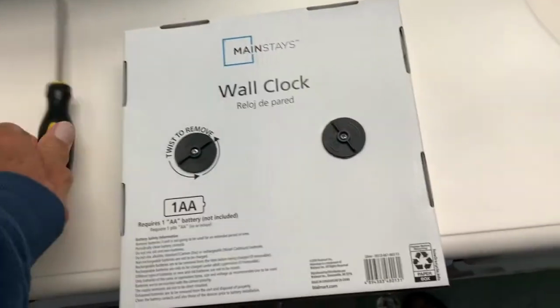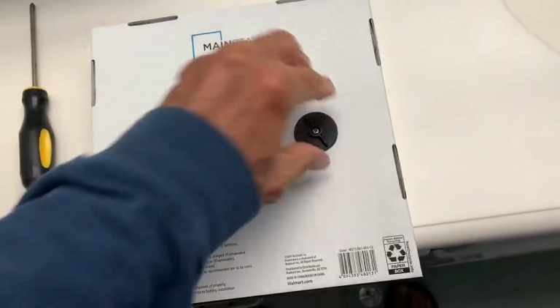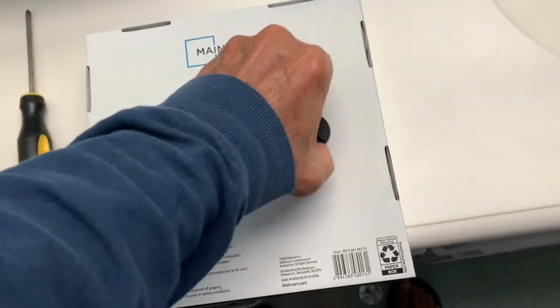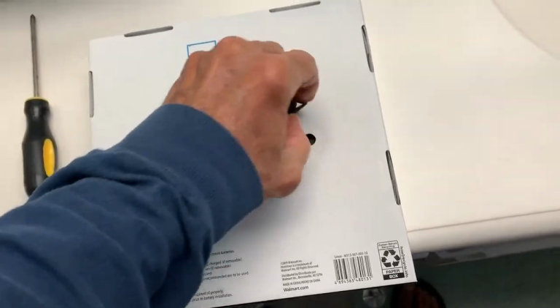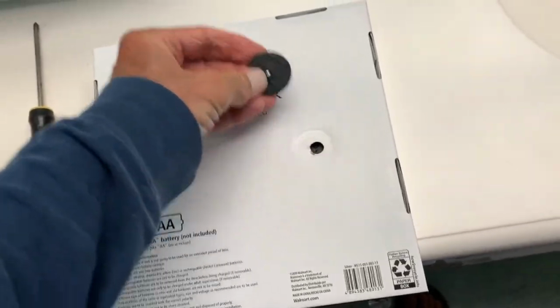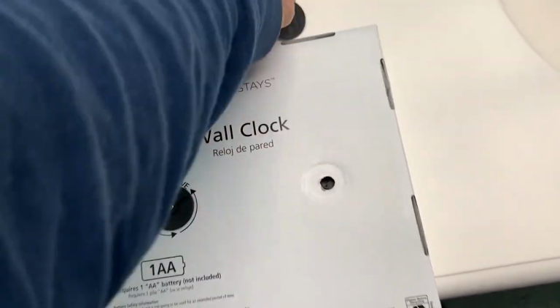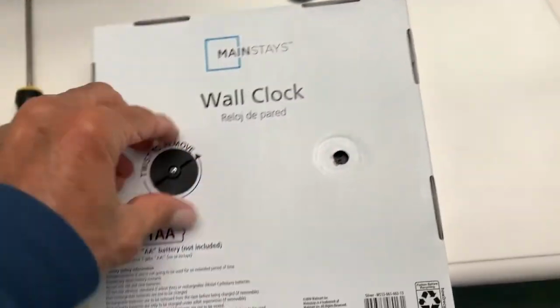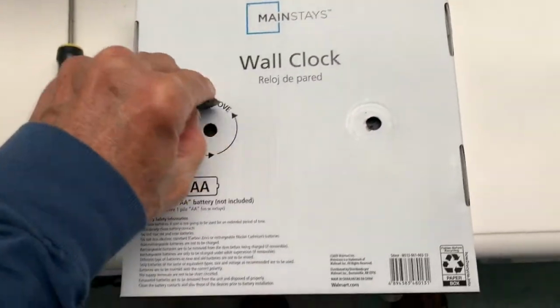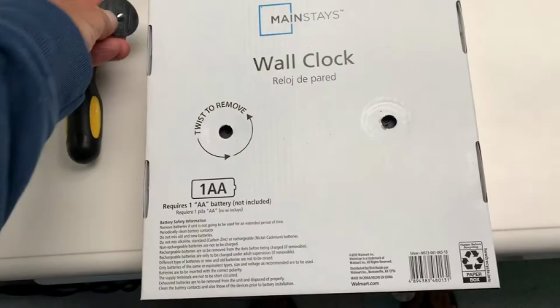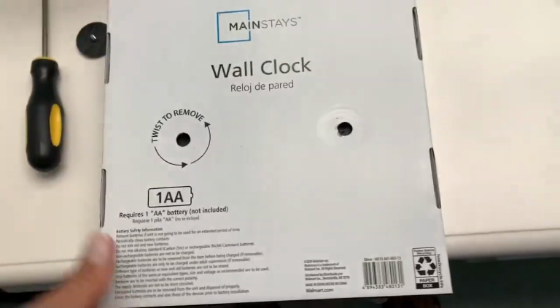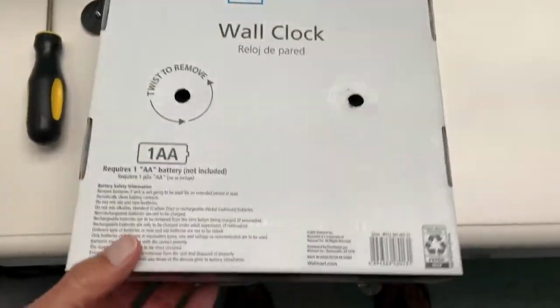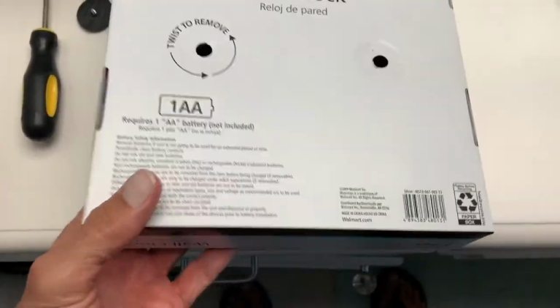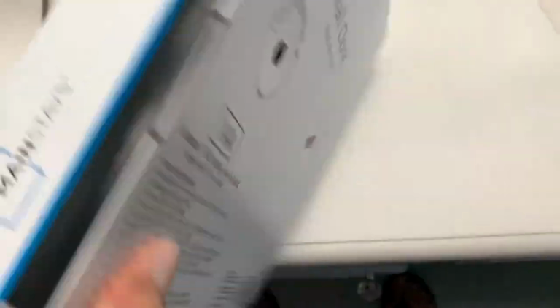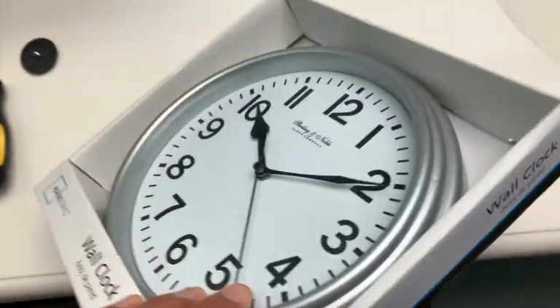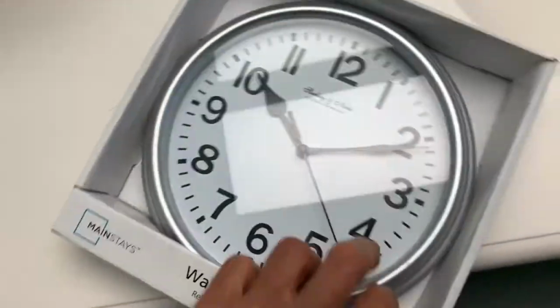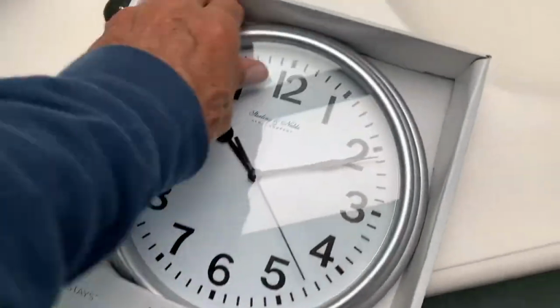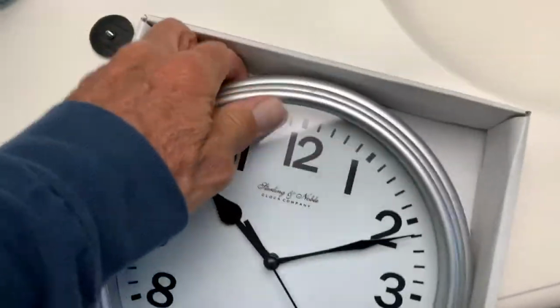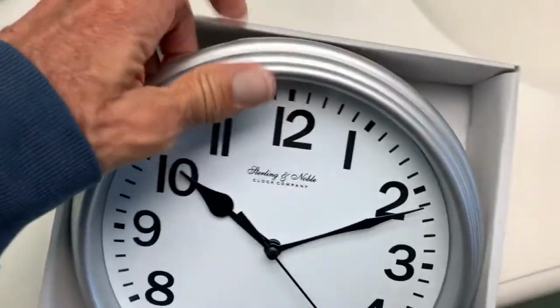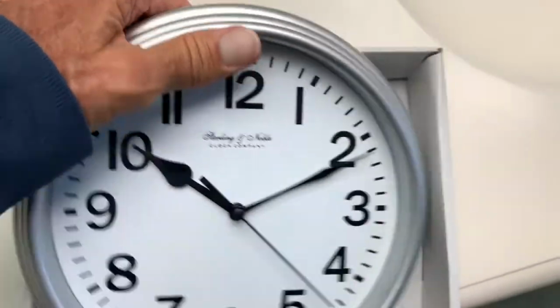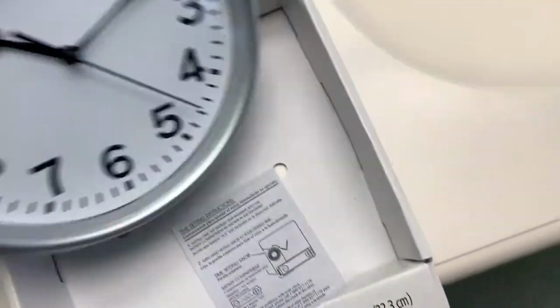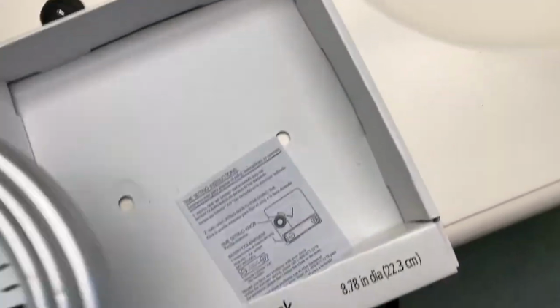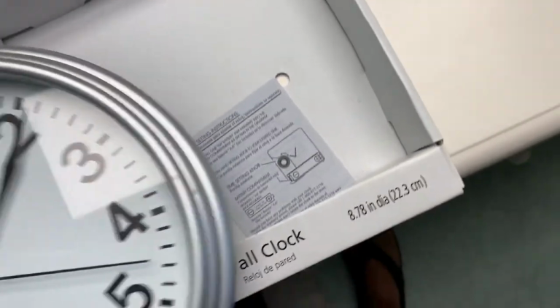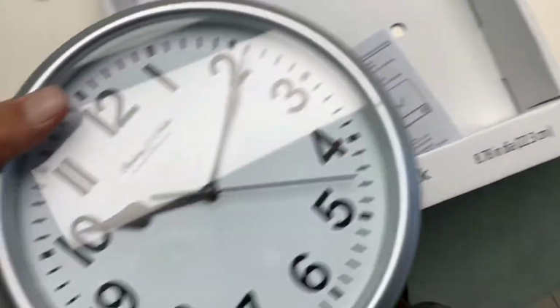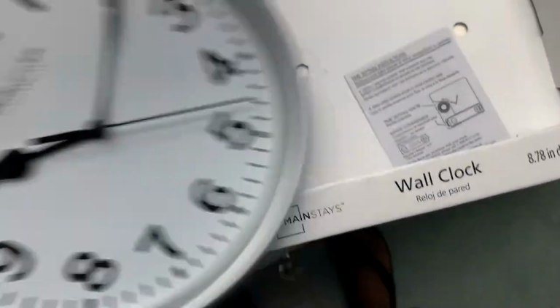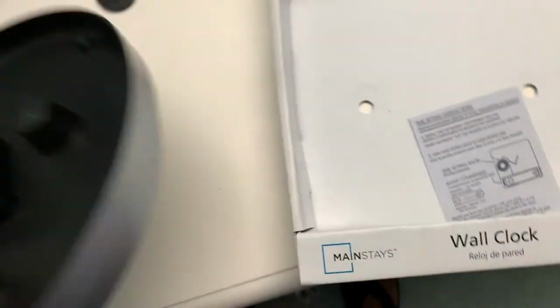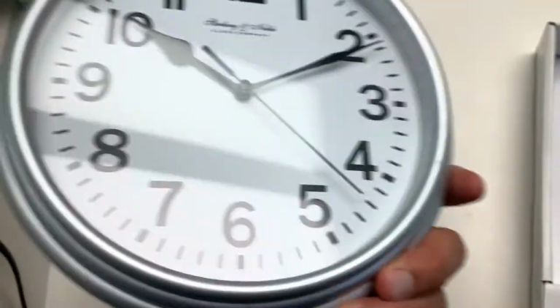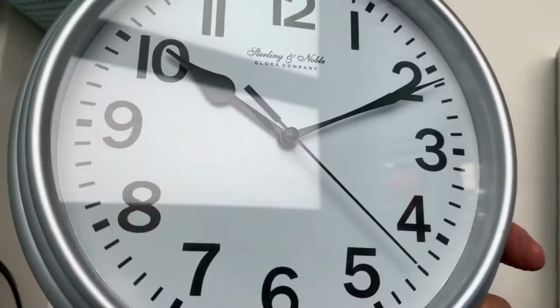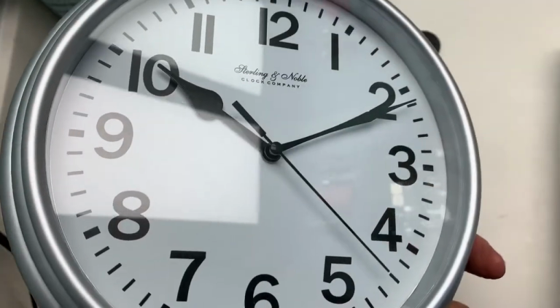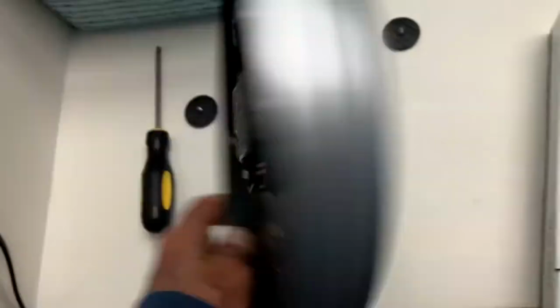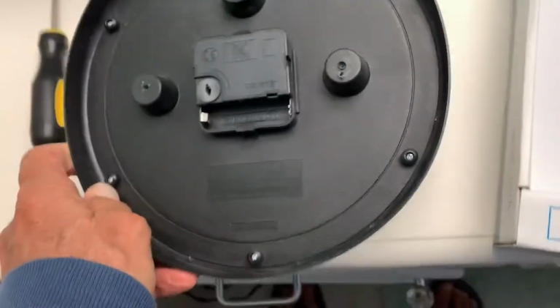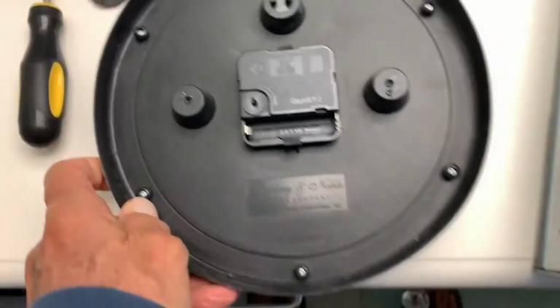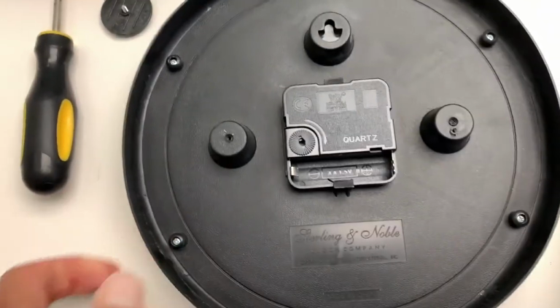I think that's it. This is off too. Now flip this over. Pull the clock out. All right, so there she is. Flip it over. And there we go.